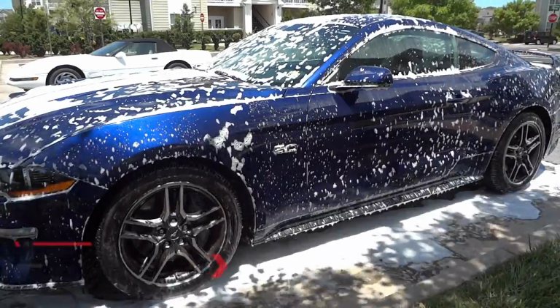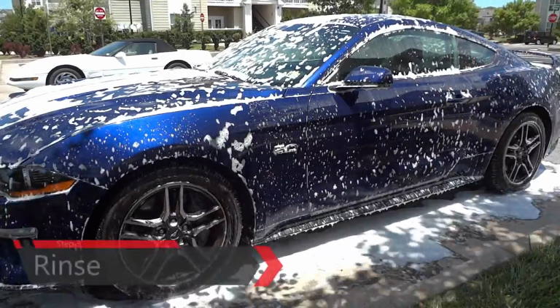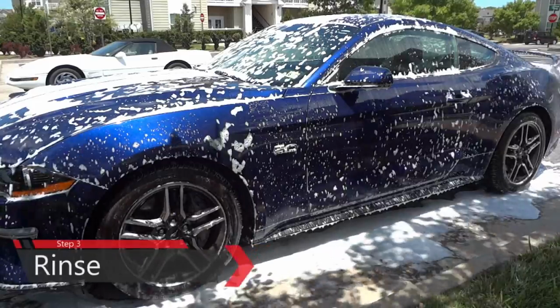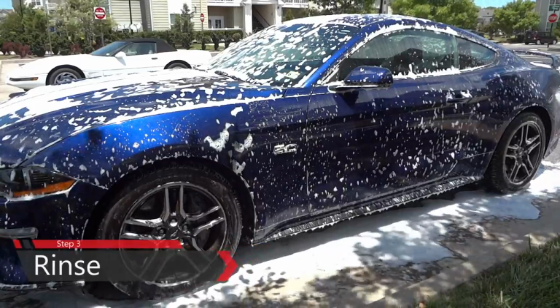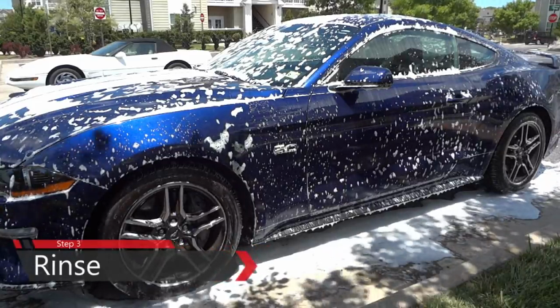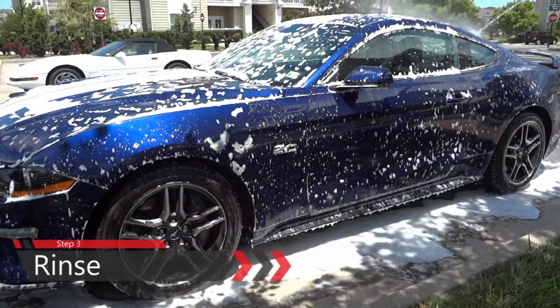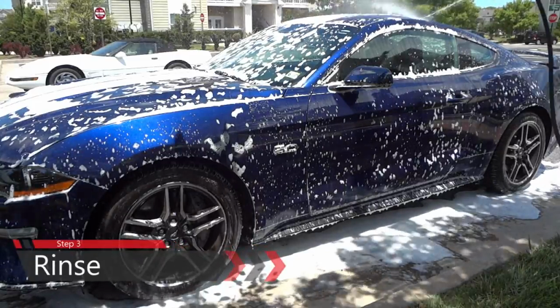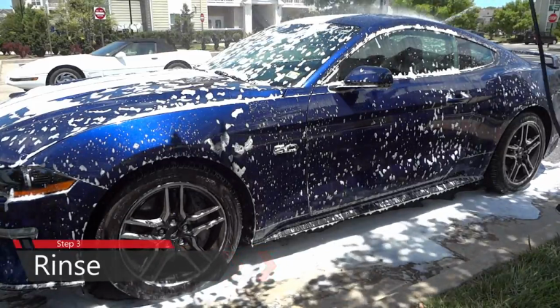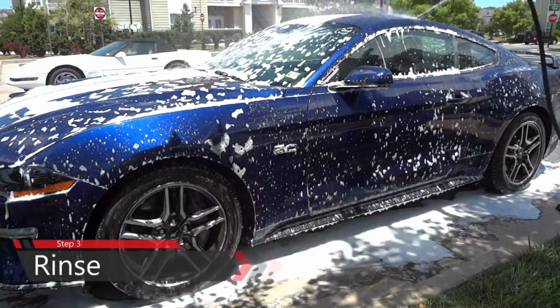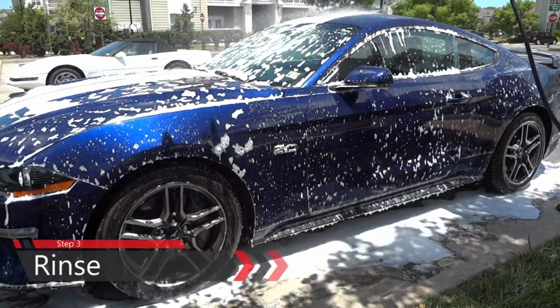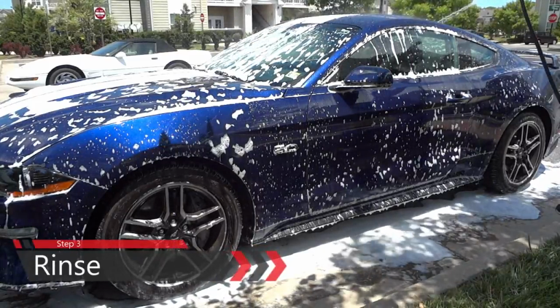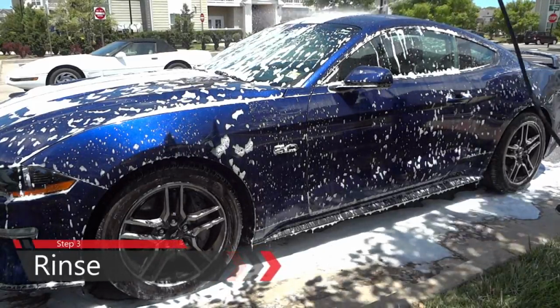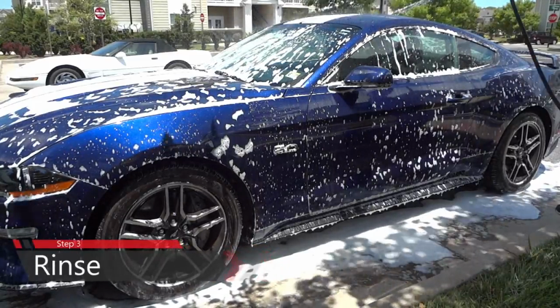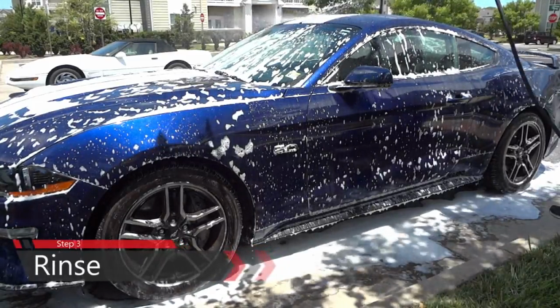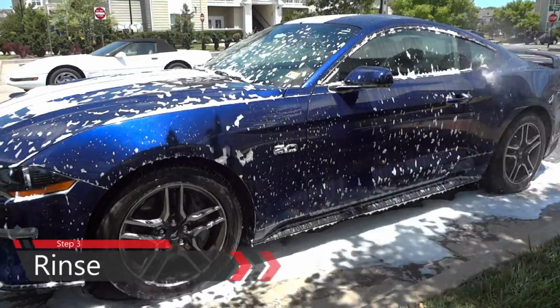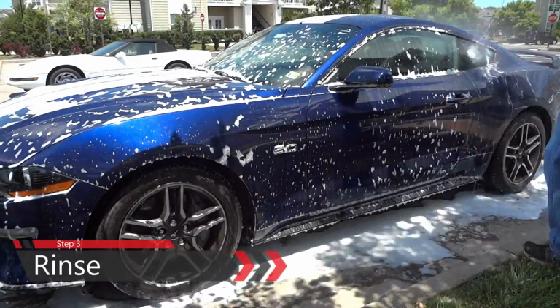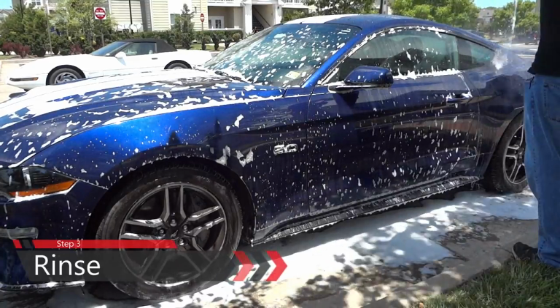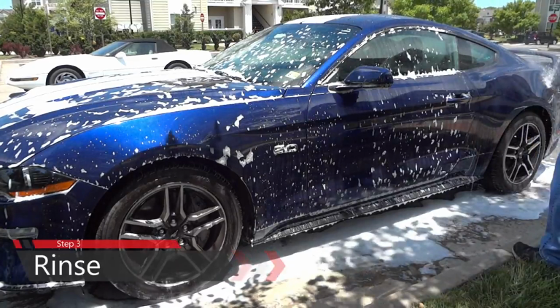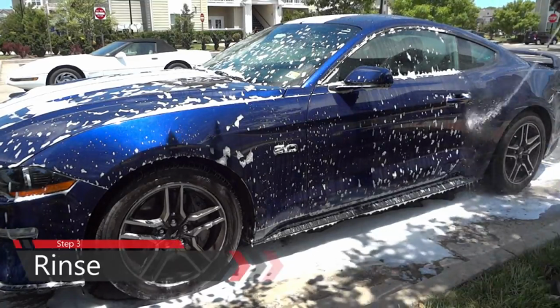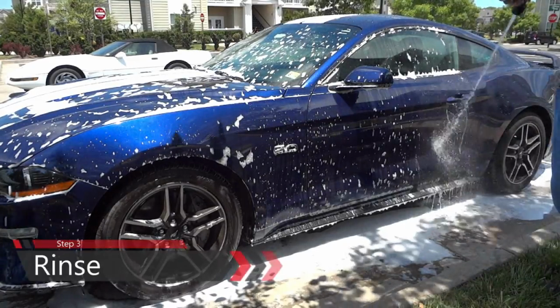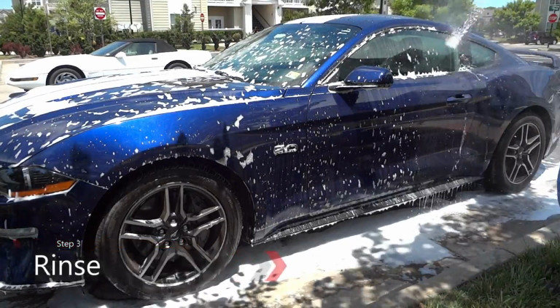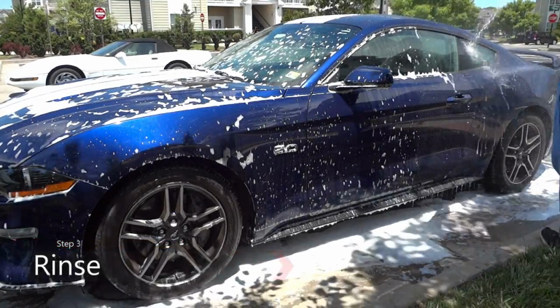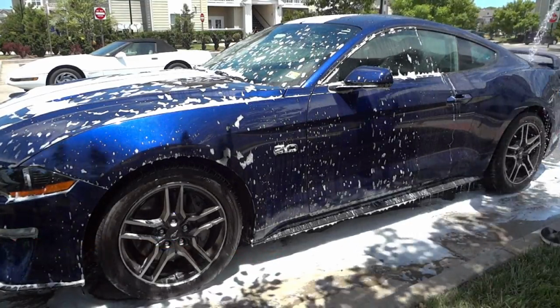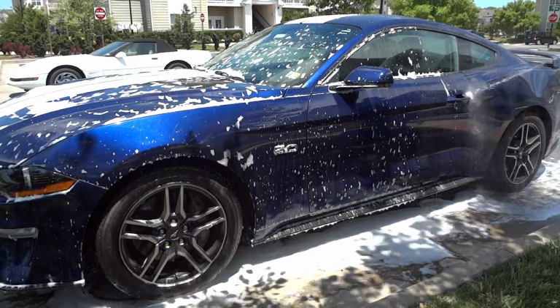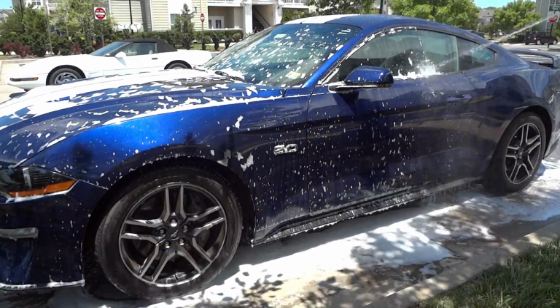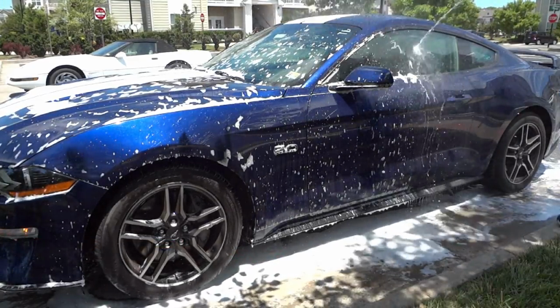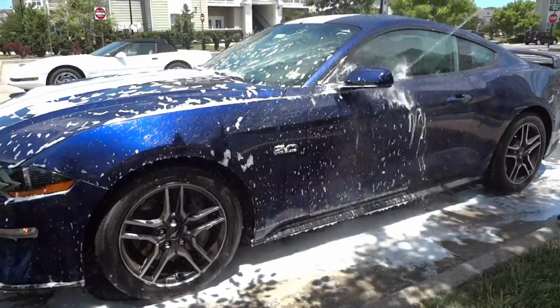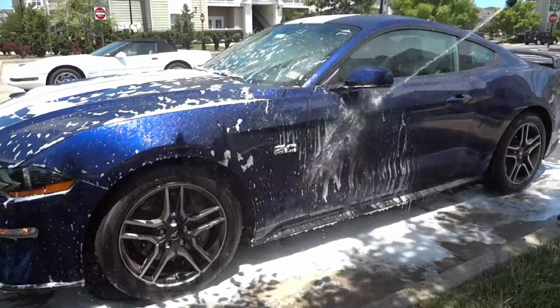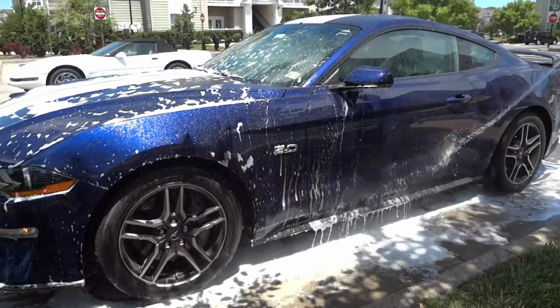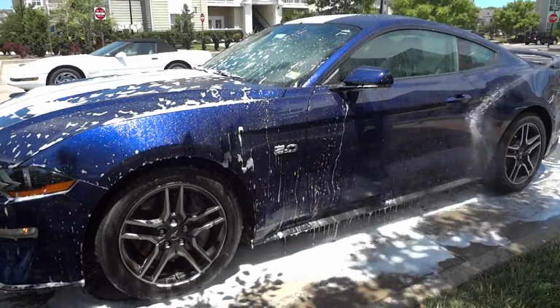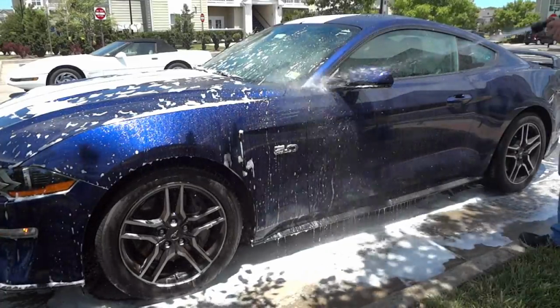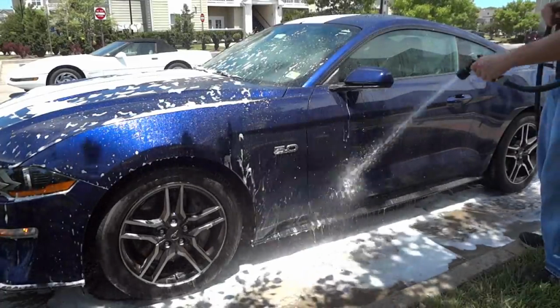Next, we're going to rinse off all that soap we sprayed on earlier, starting from top to bottom. What we're doing is removing all that loose dirt and bird droppings that were already on the car. We're going to rinse the whole car top to bottom — and that includes the wheels, the wheel wells, mirrors, and all.